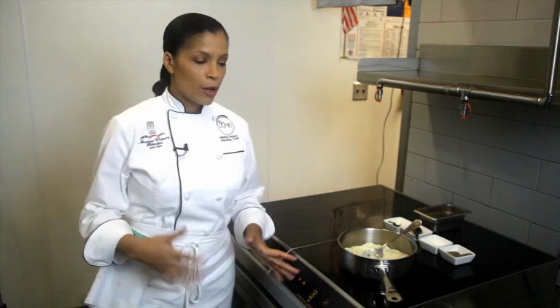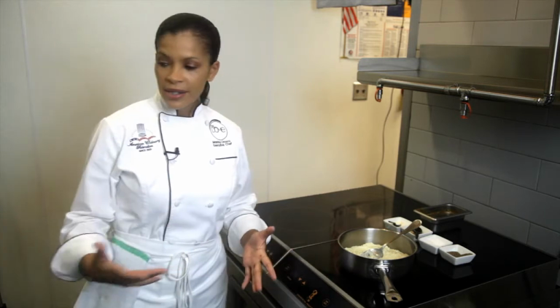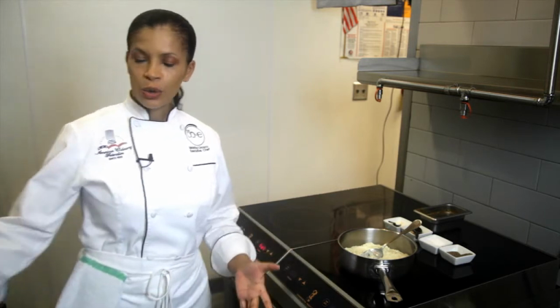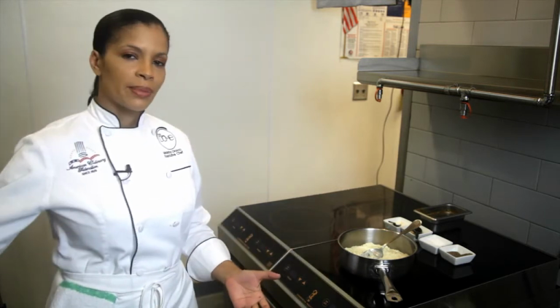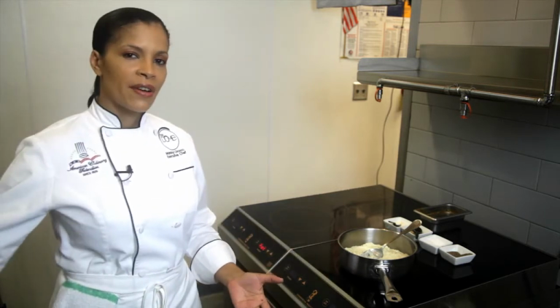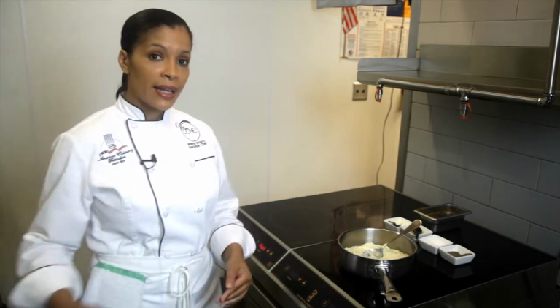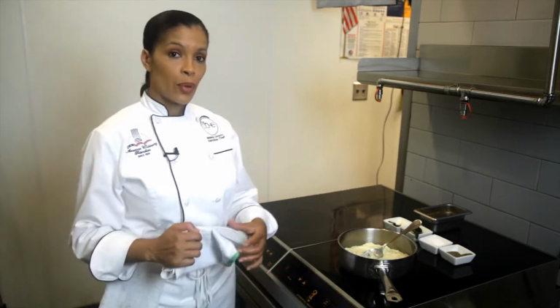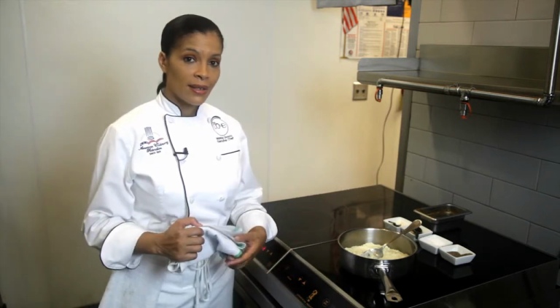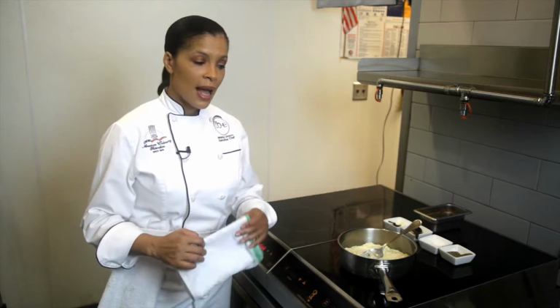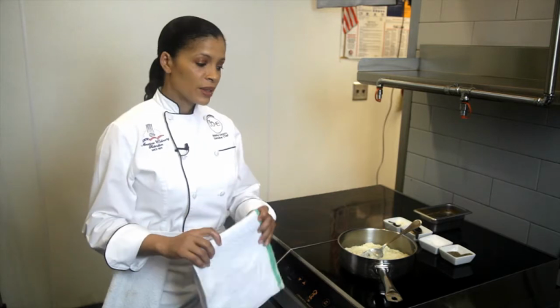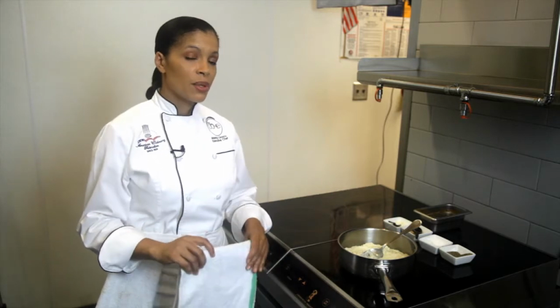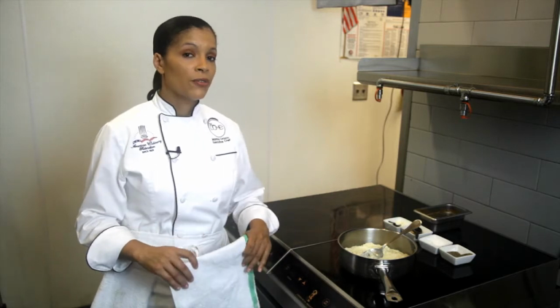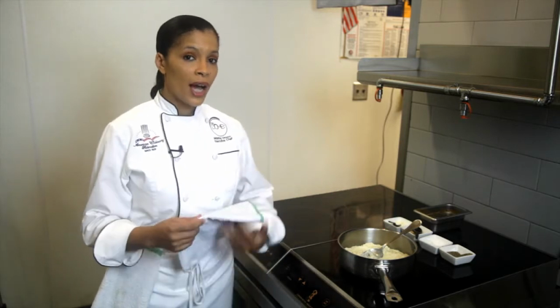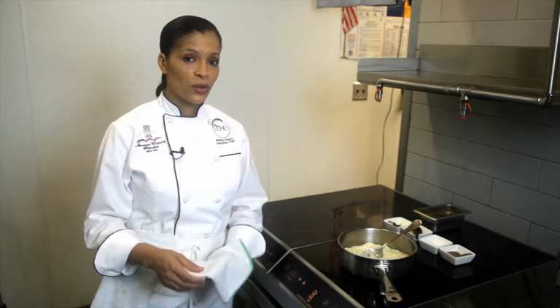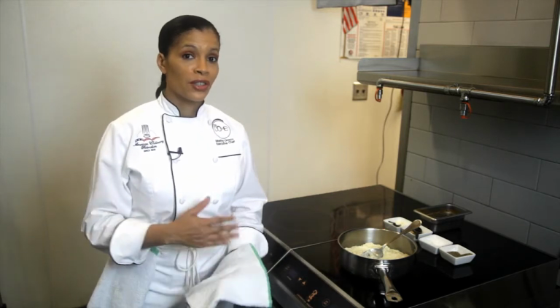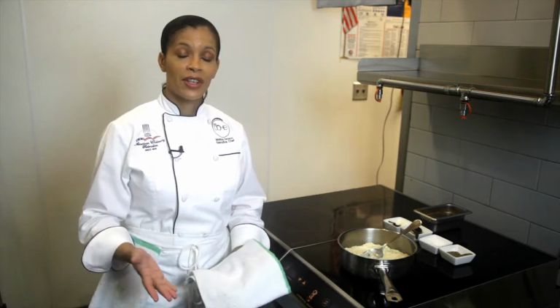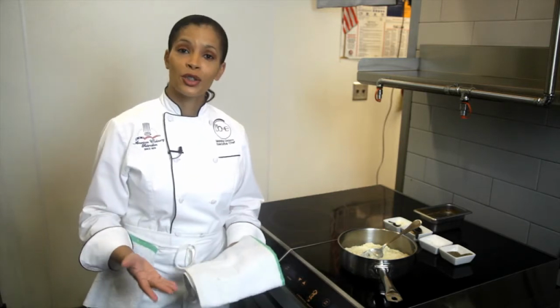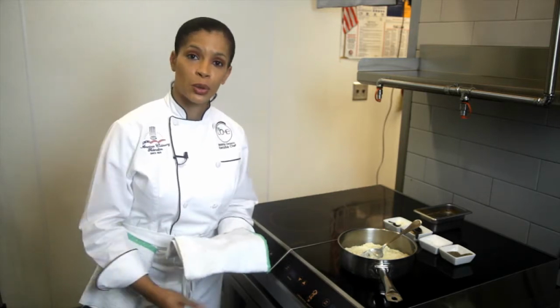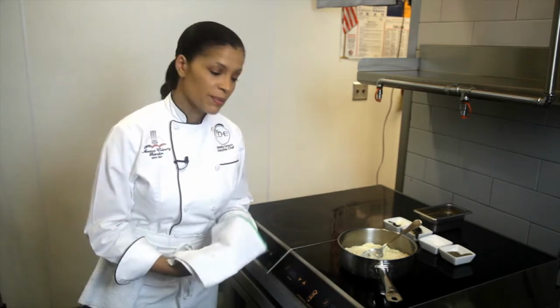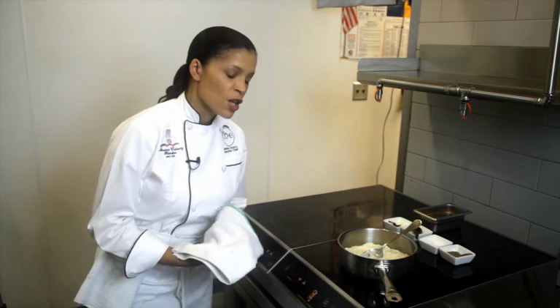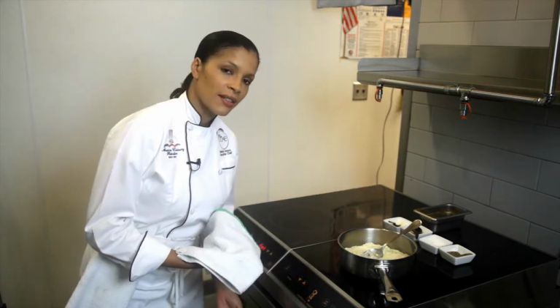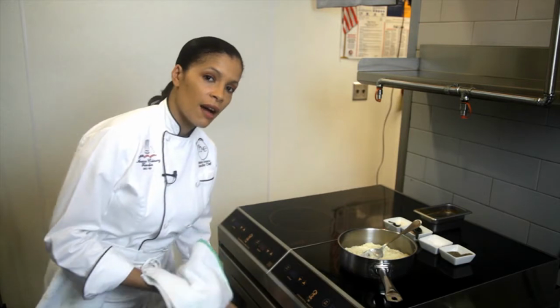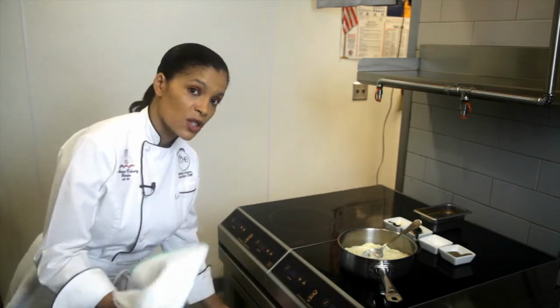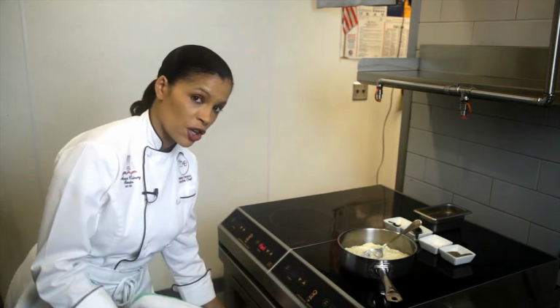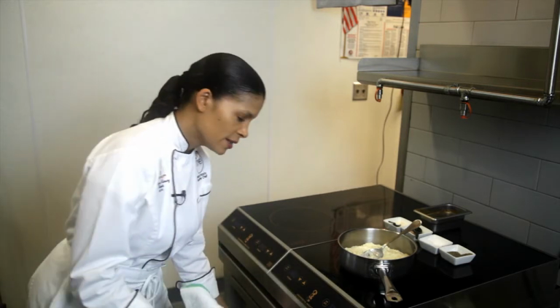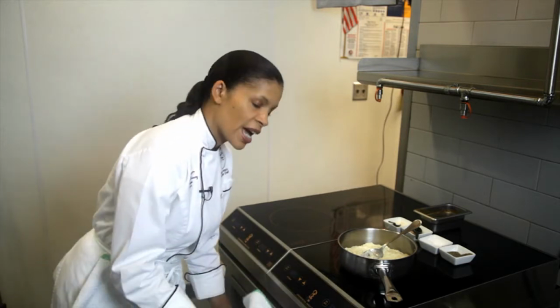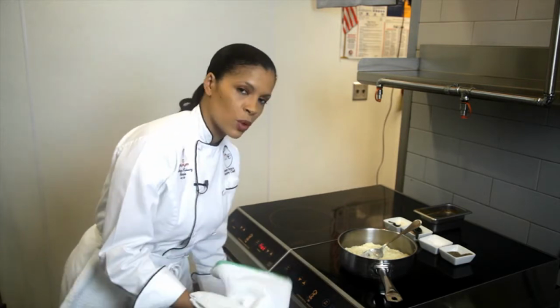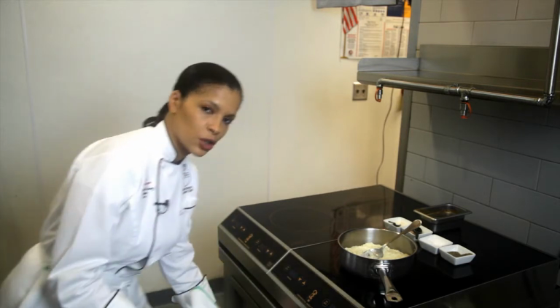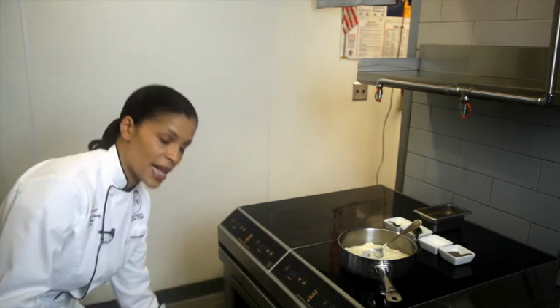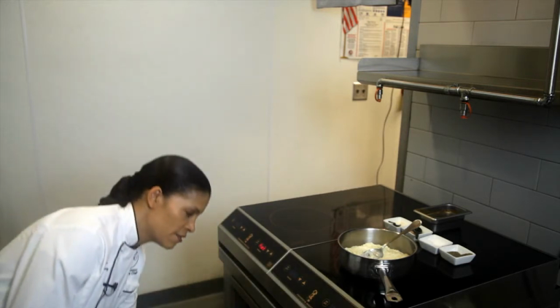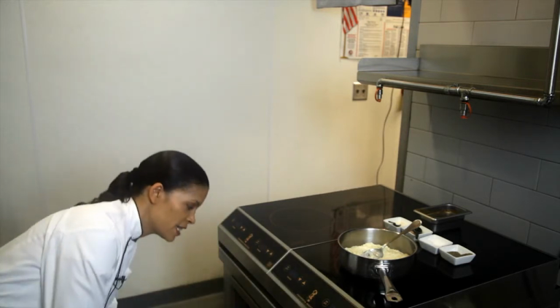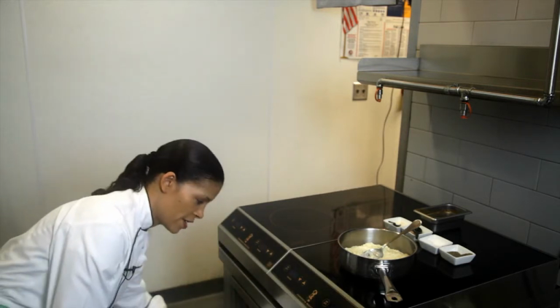Now braising short ribs is a very lengthy process. It takes me about four hours from start to finish to do my short ribs, so I definitely got them started, and what I'm going to show you is how to finish them.